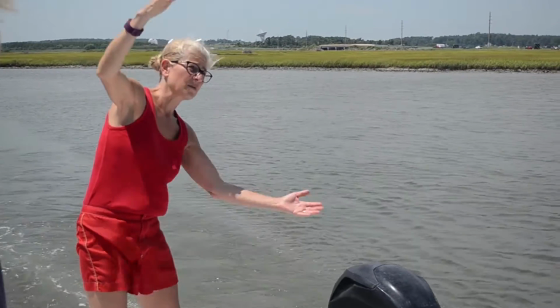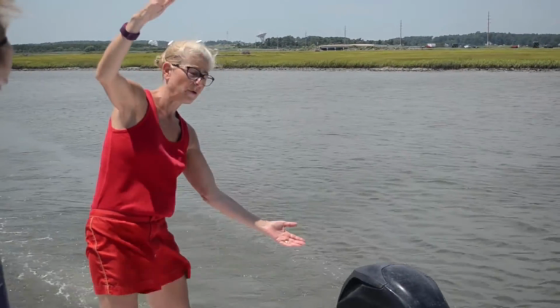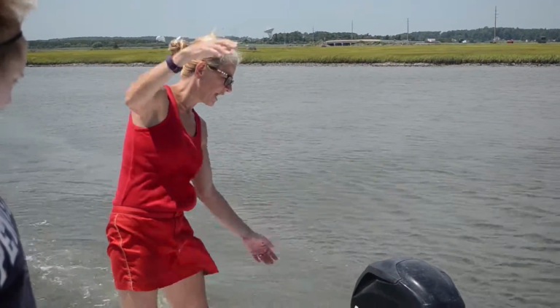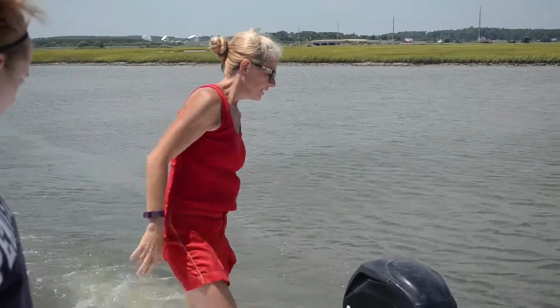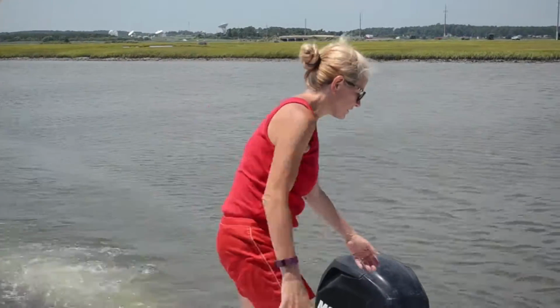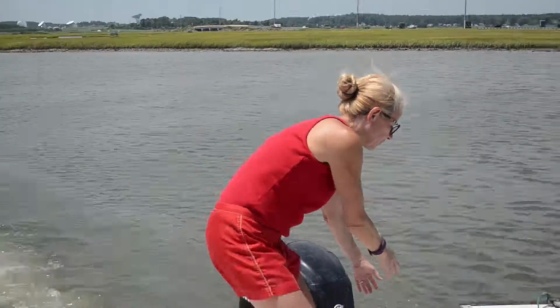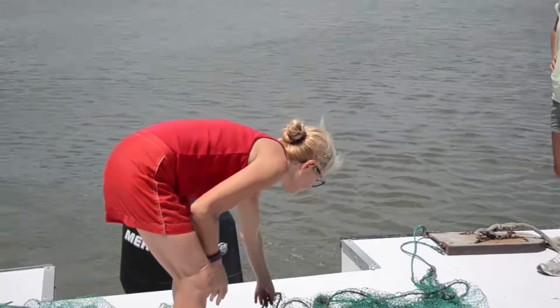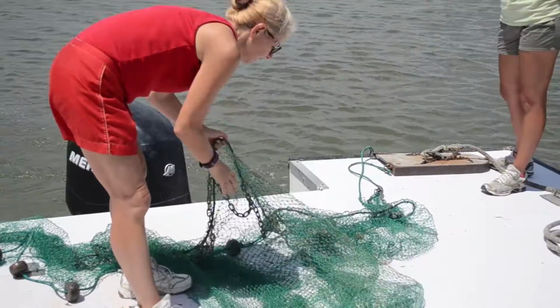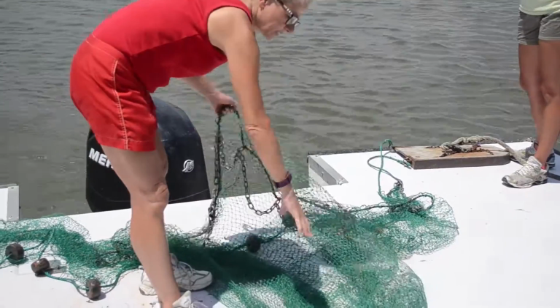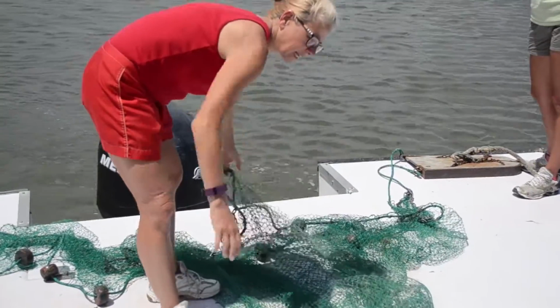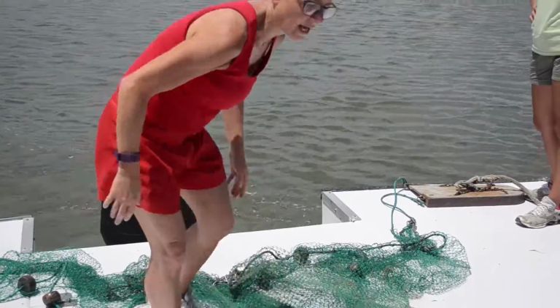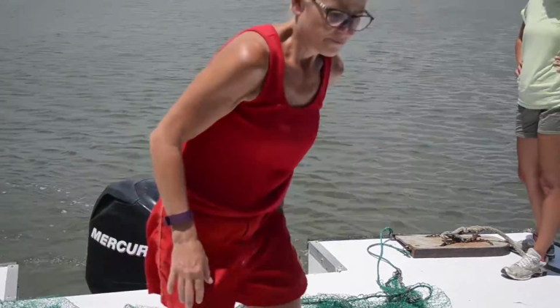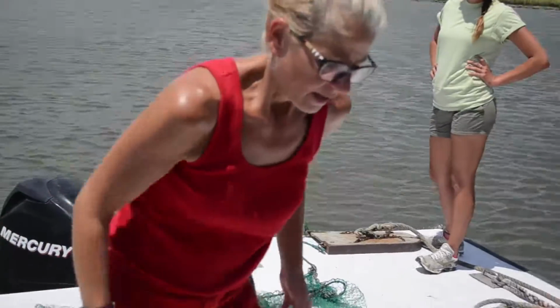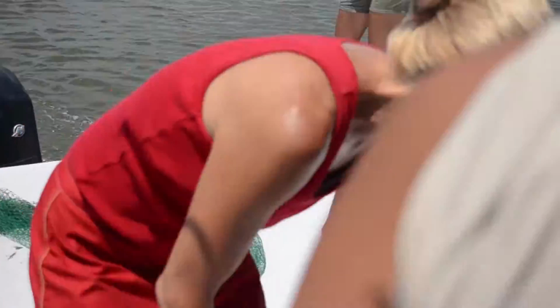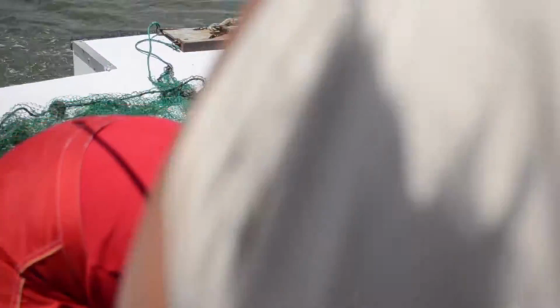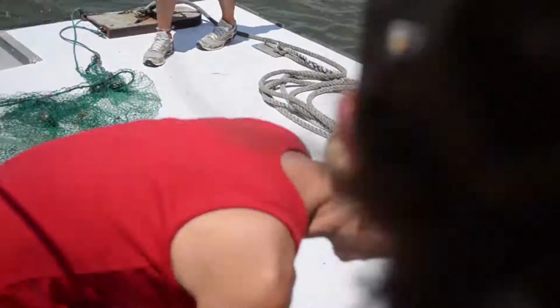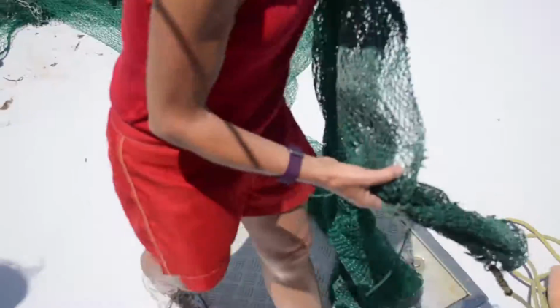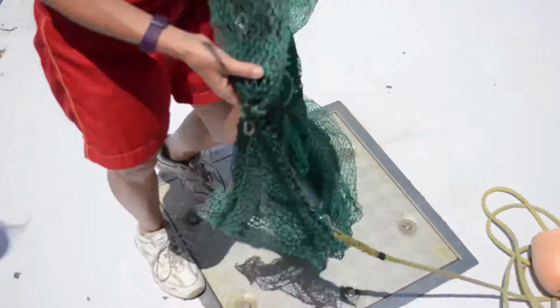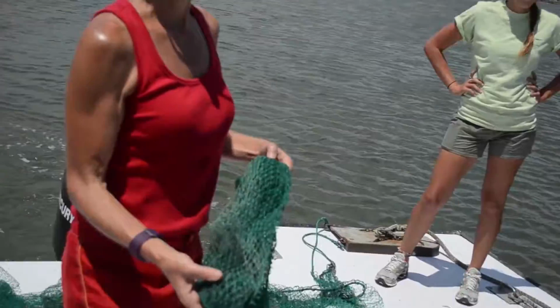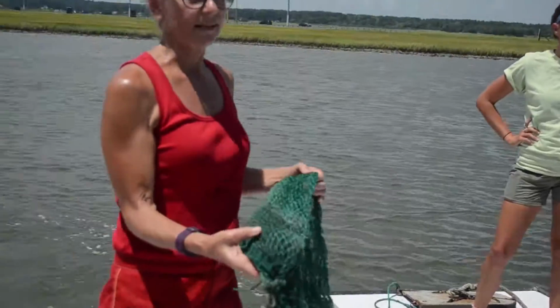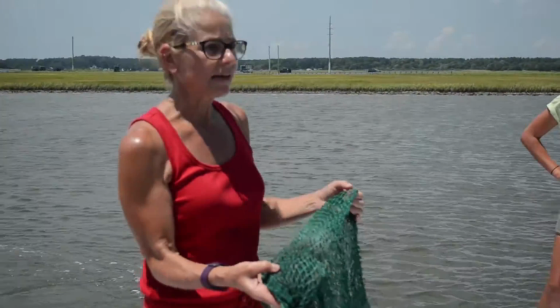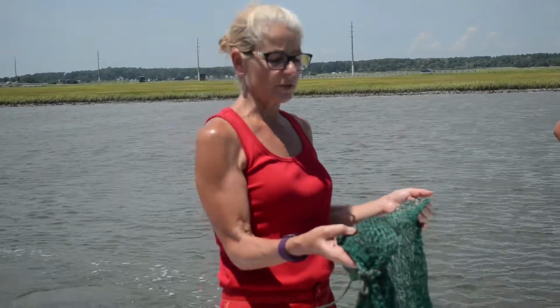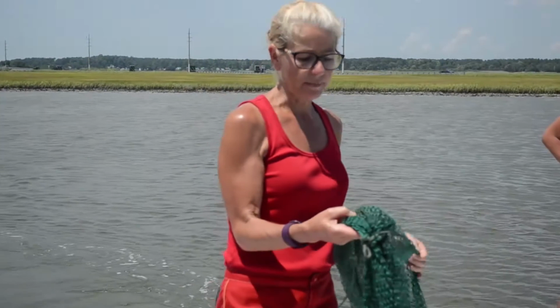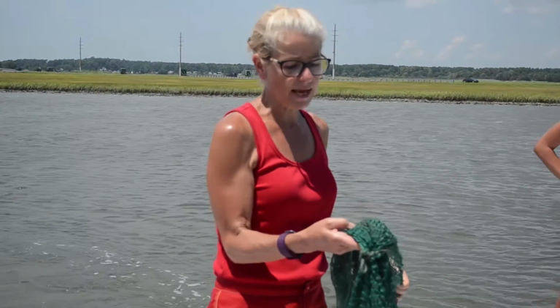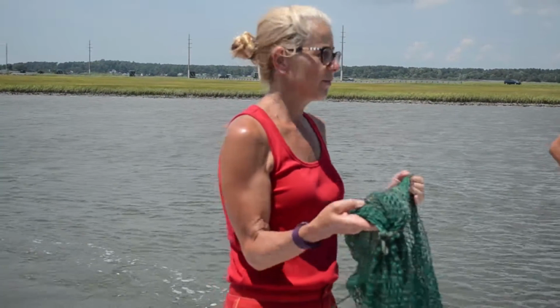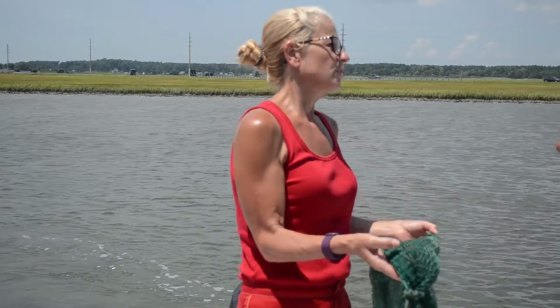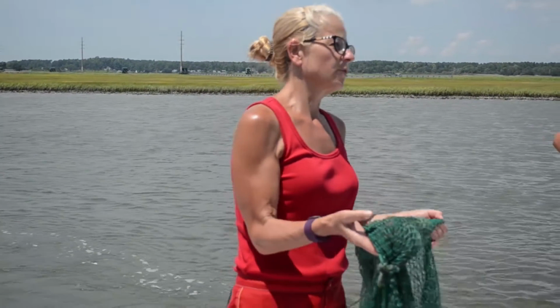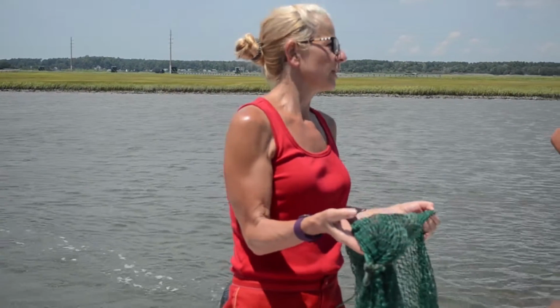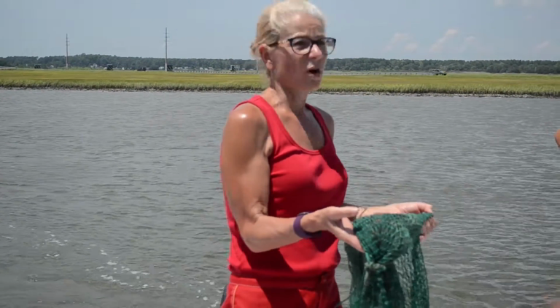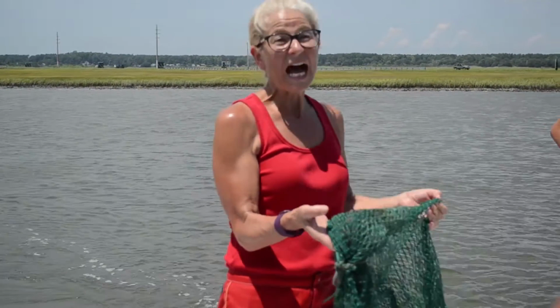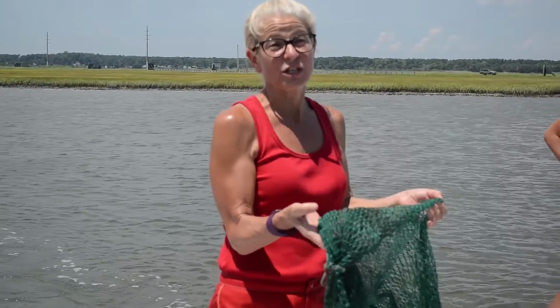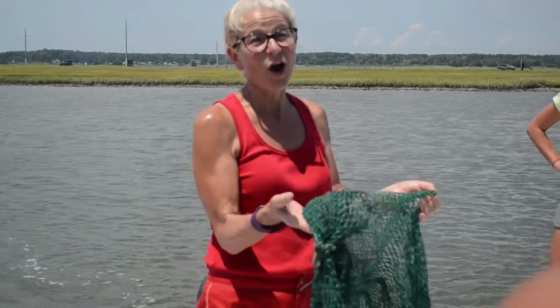So it opens the mouth of the net. This is the mouth of the net here. Then you get into the body of the net. And back here is what's known as the cod end — spelled C-O-D — because that was traditionally and historically where all the codfish got caught.